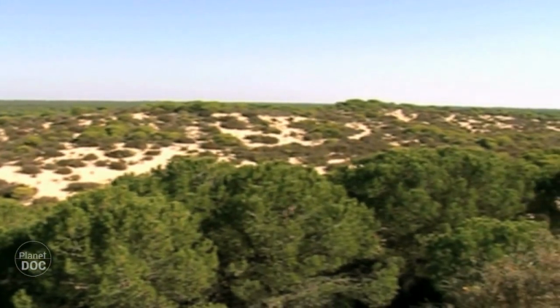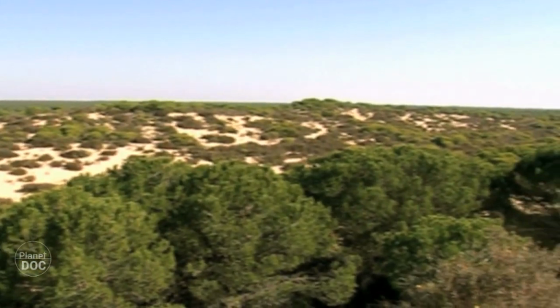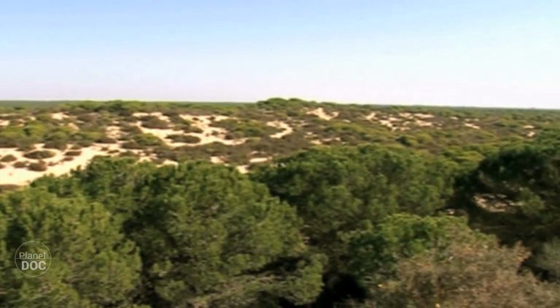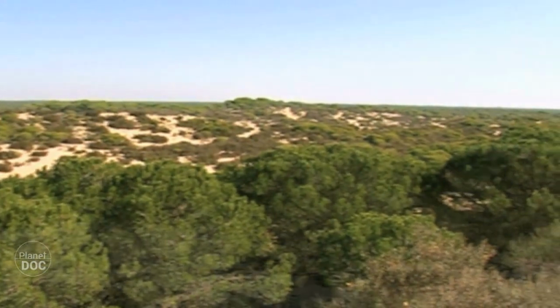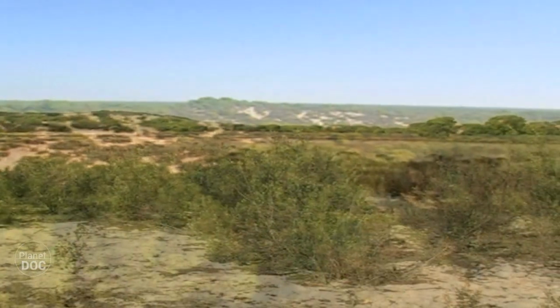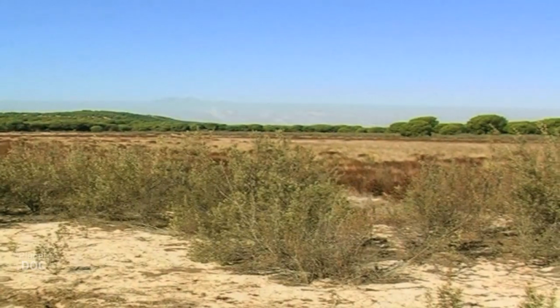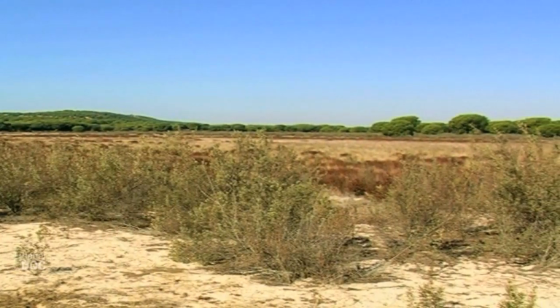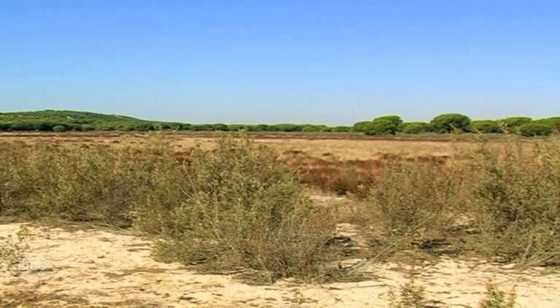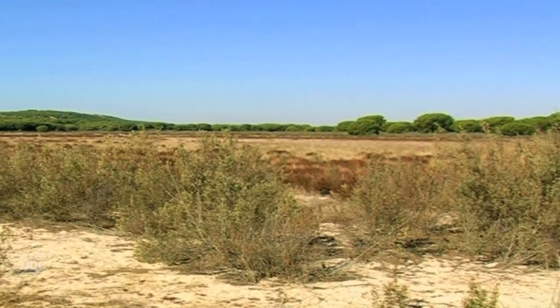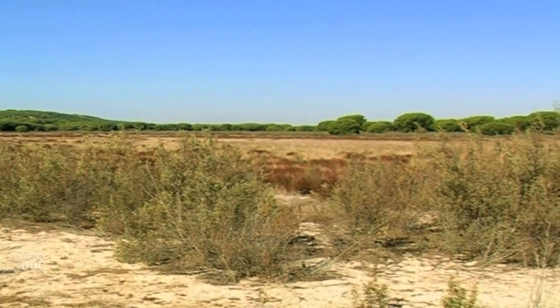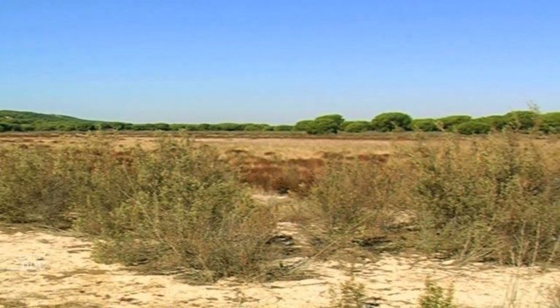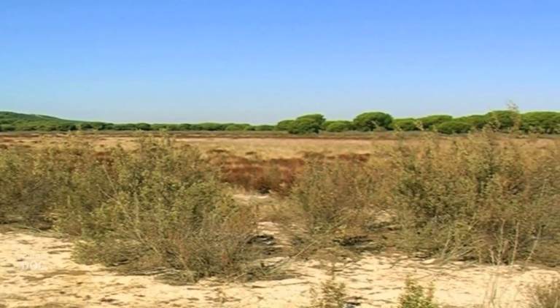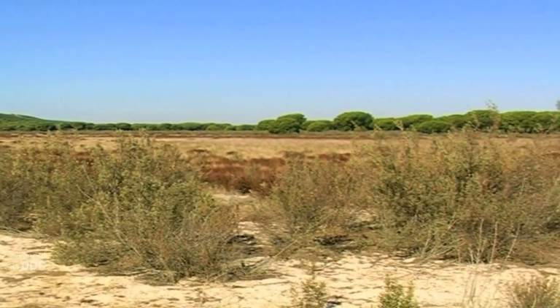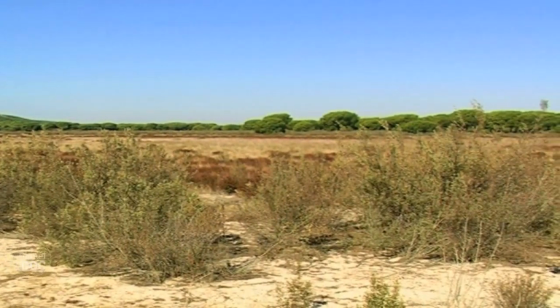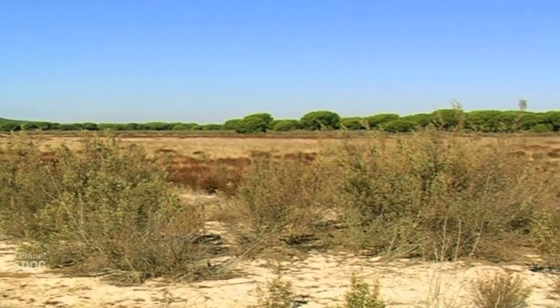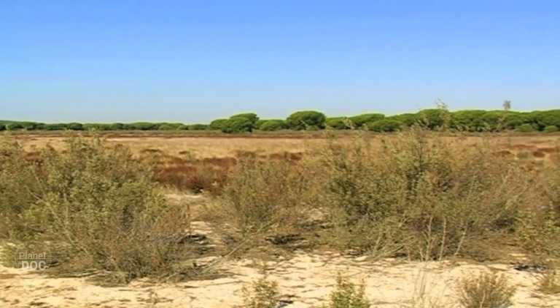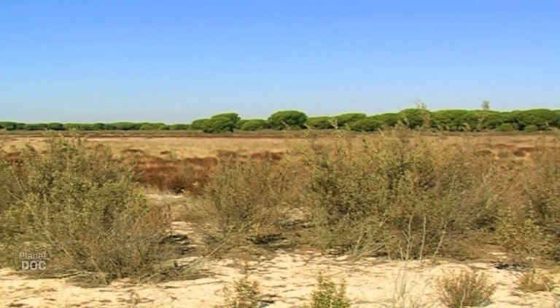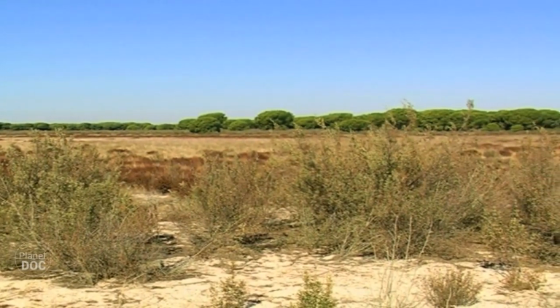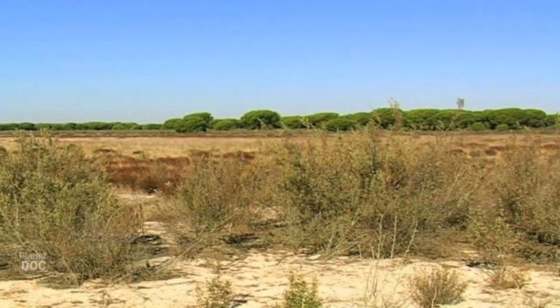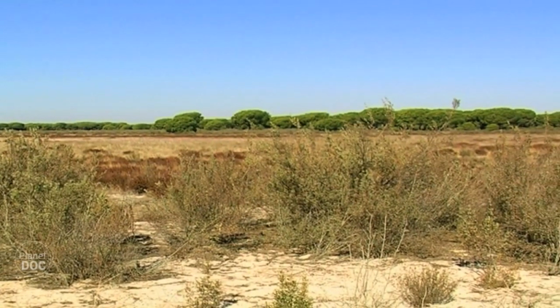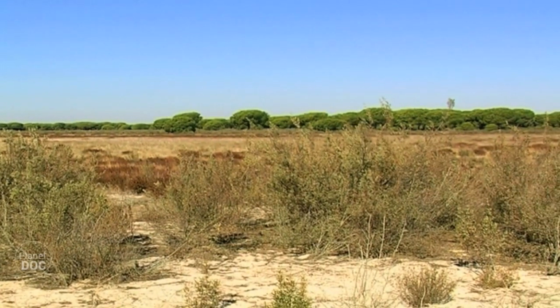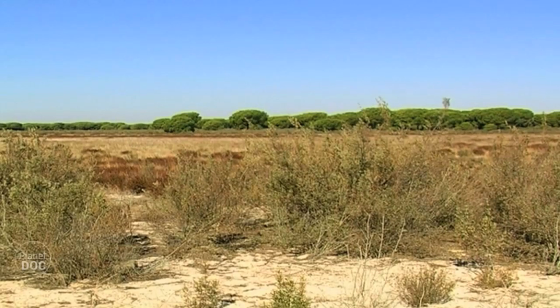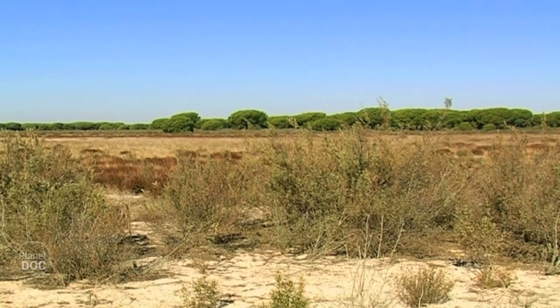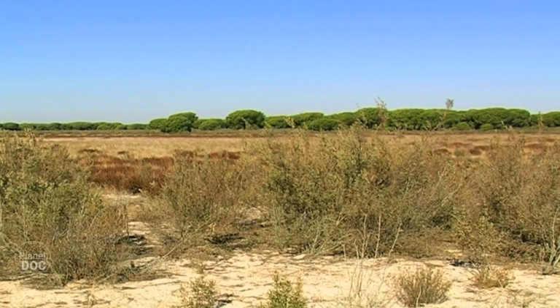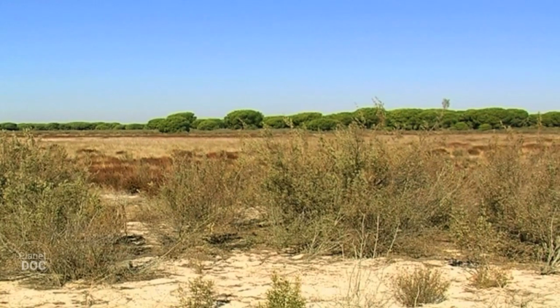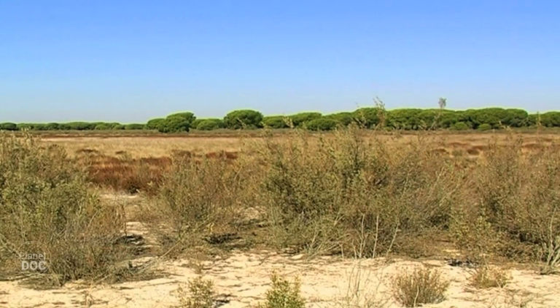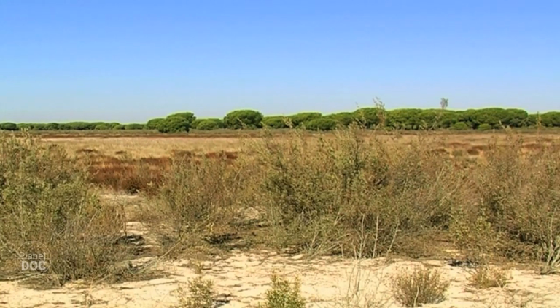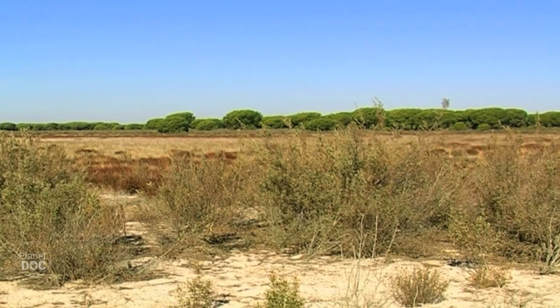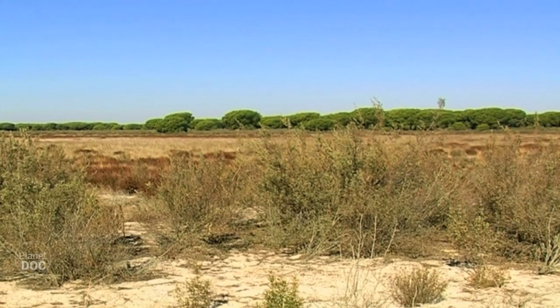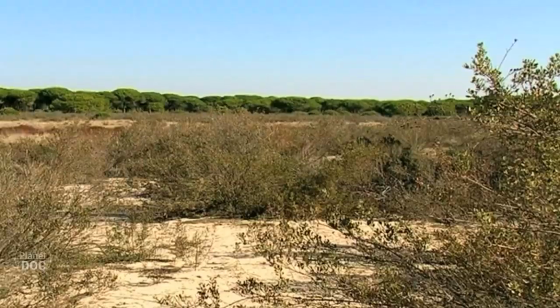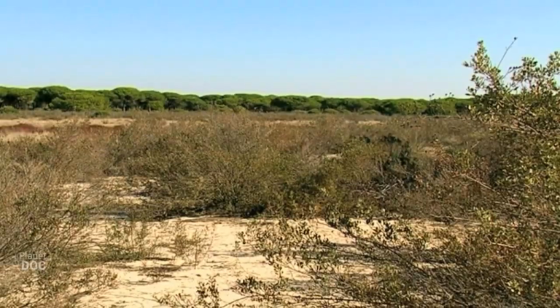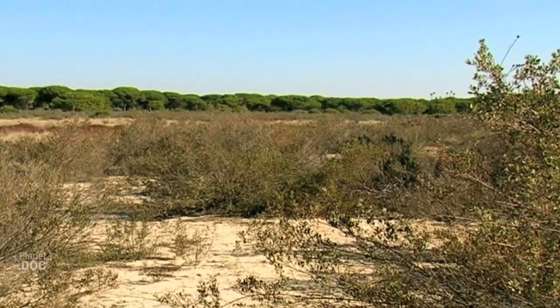A third type of landscape is to be found at the point of contact between the sands of the beaches and the clays of the wetlands. Known as the vera, they are humid places covered in pasture and bulrushes.